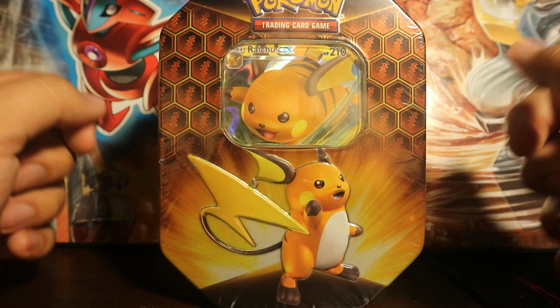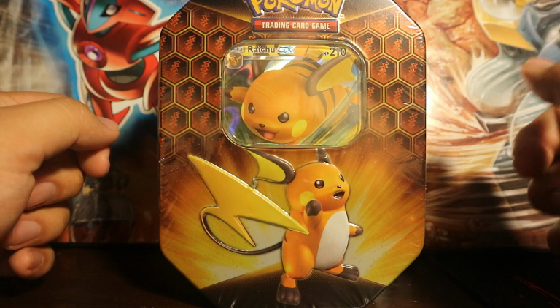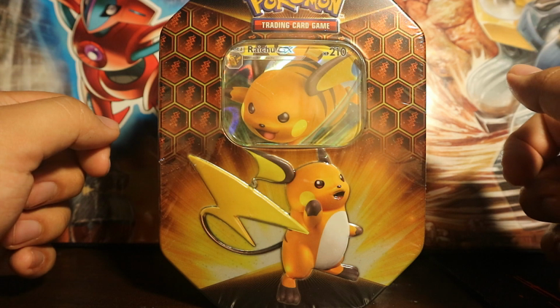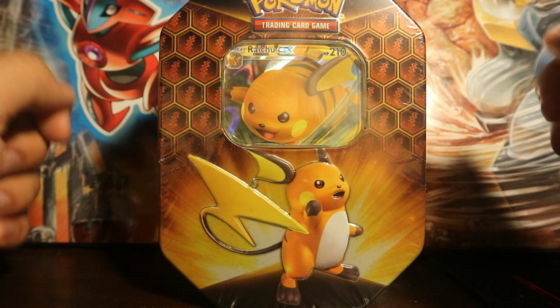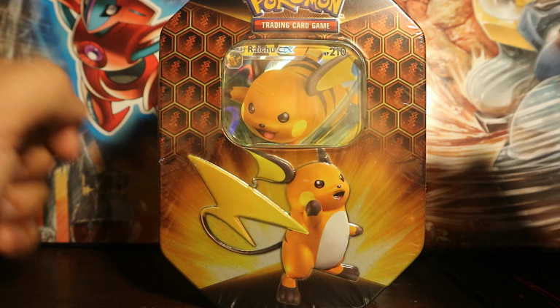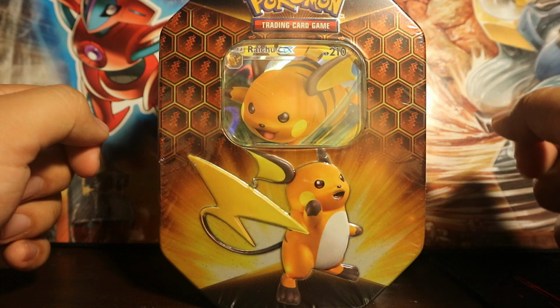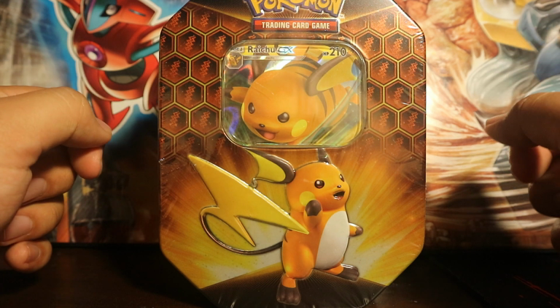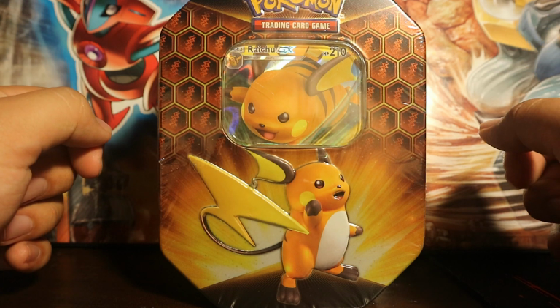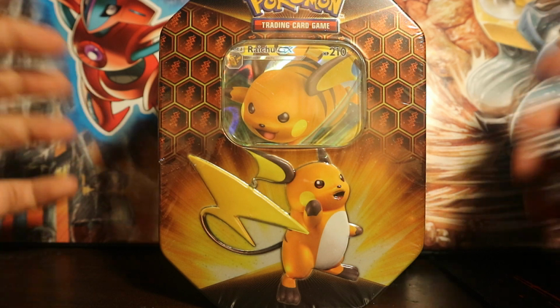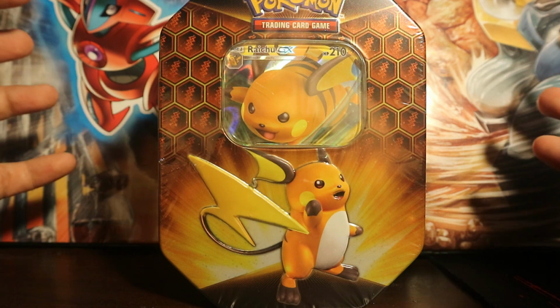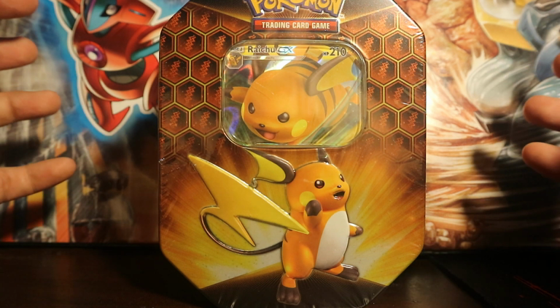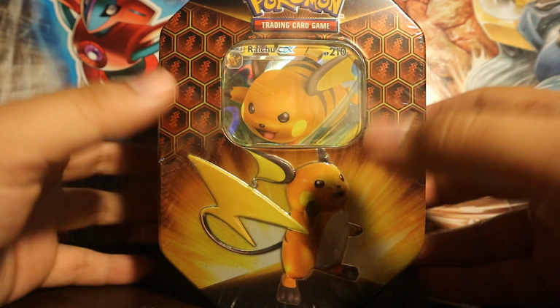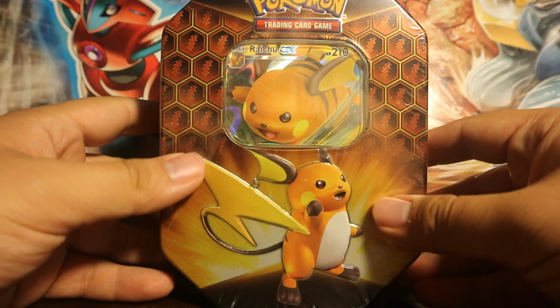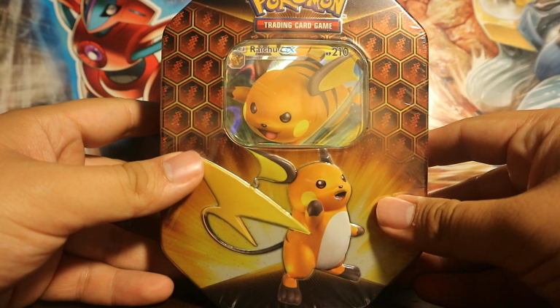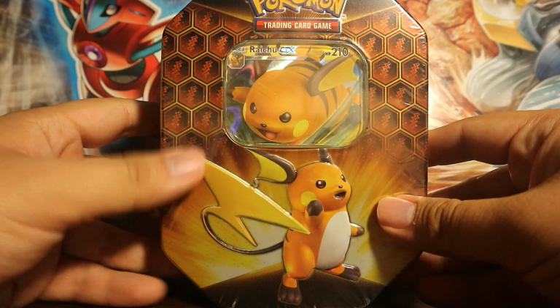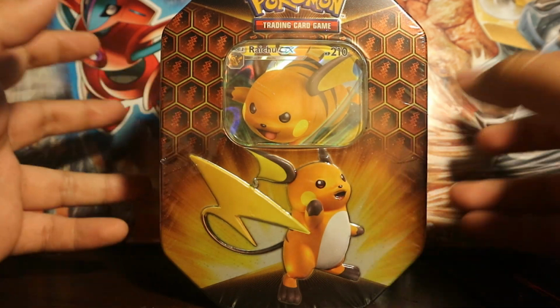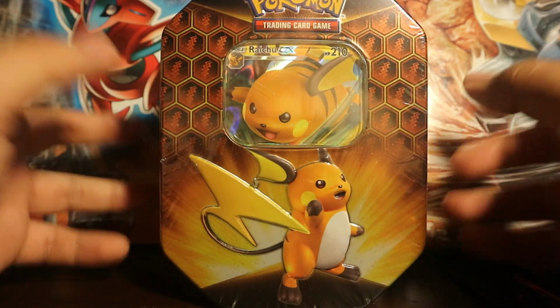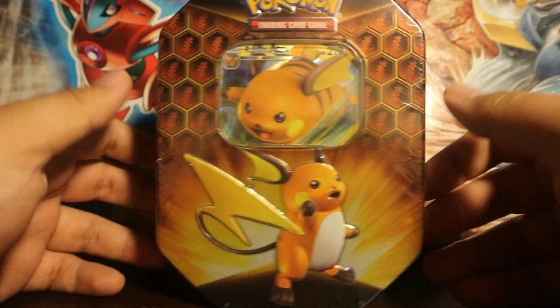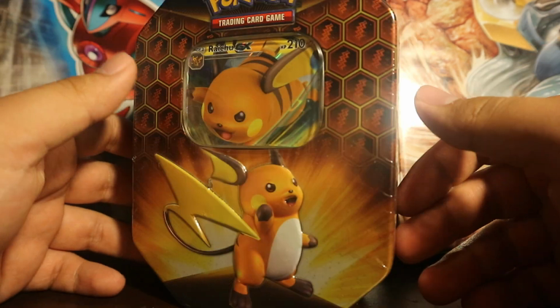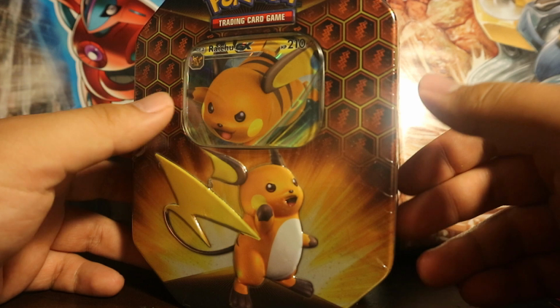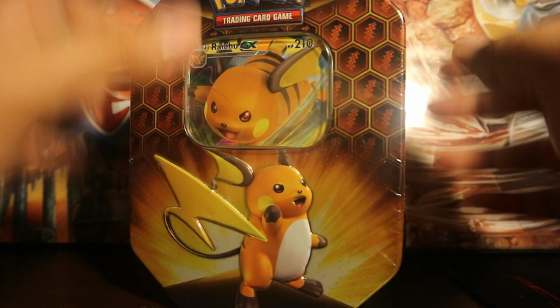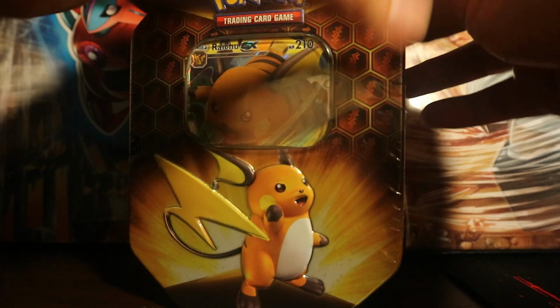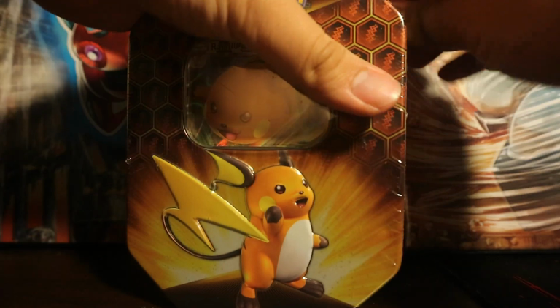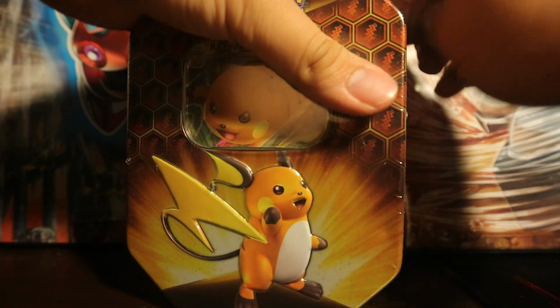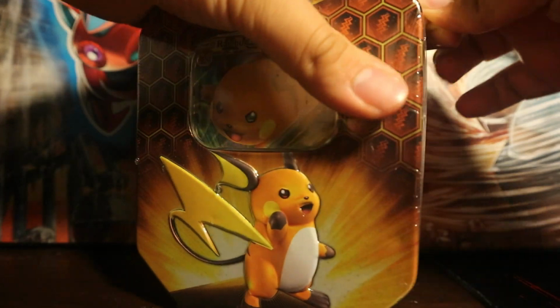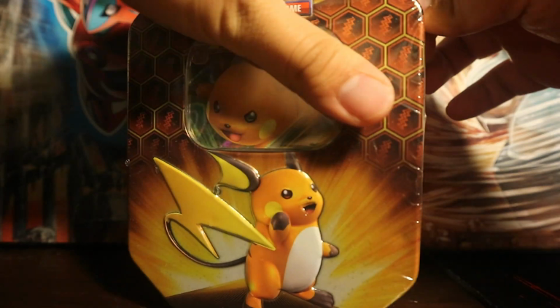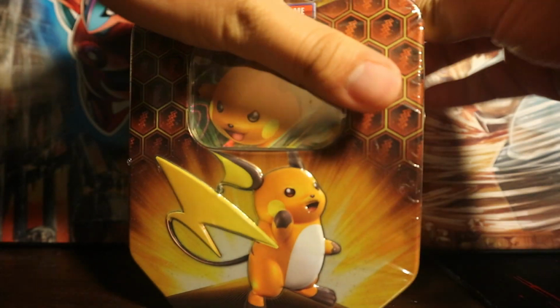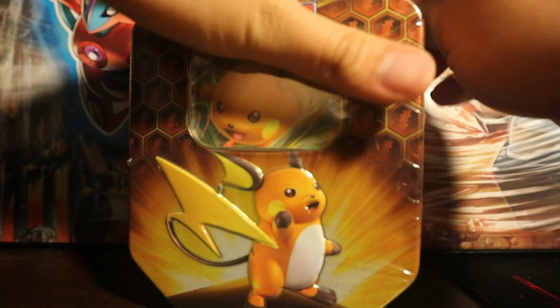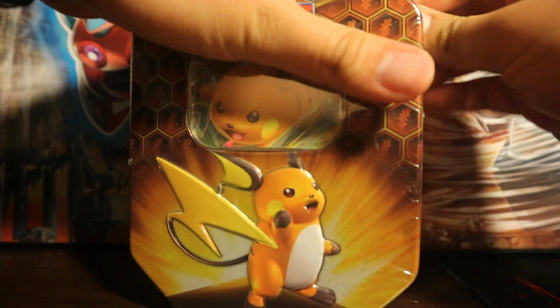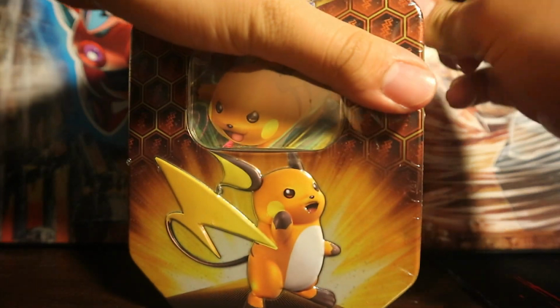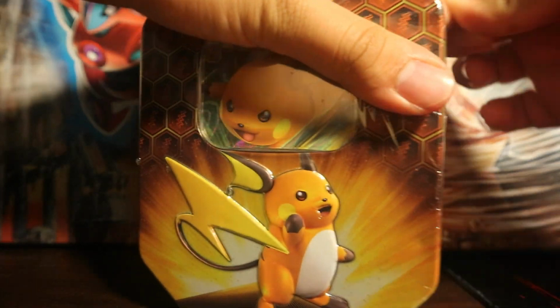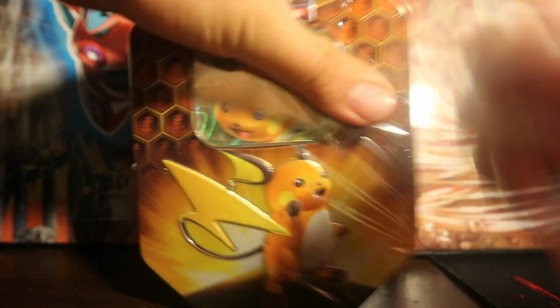Only Toys R Us and EB Games had them. EB Games came through with this, so I'm very excited. Let's open this Raichu tin up and let's see what we can pull.